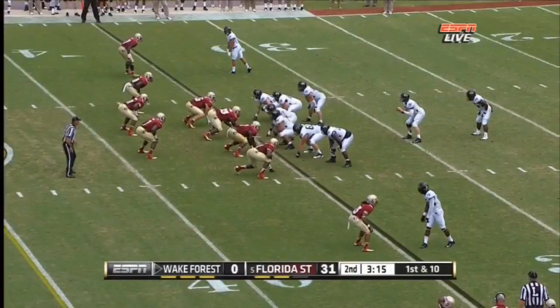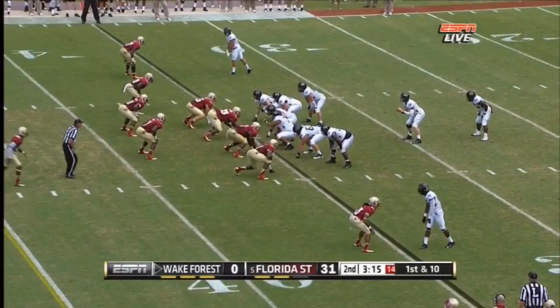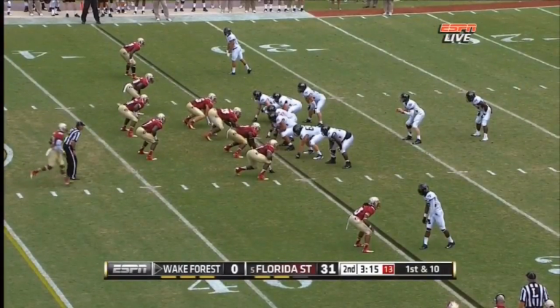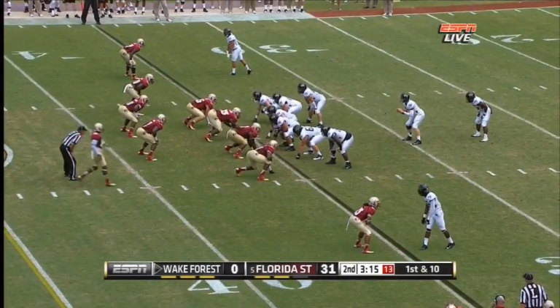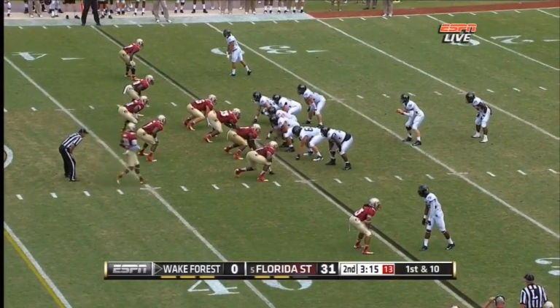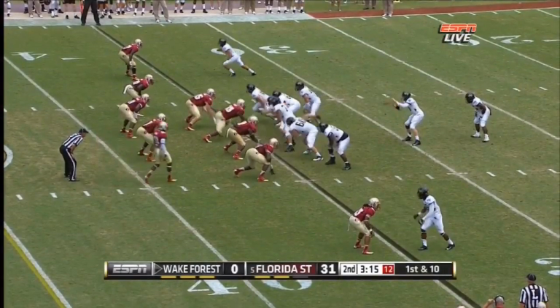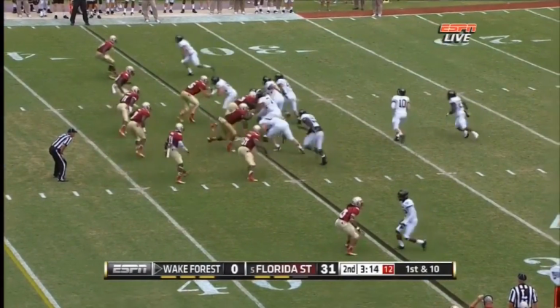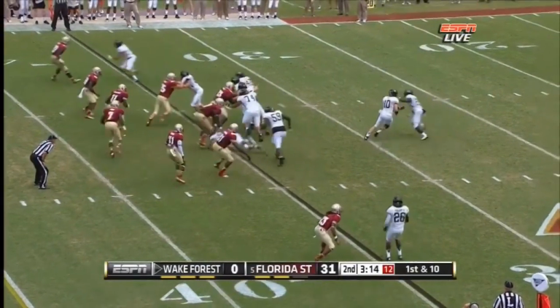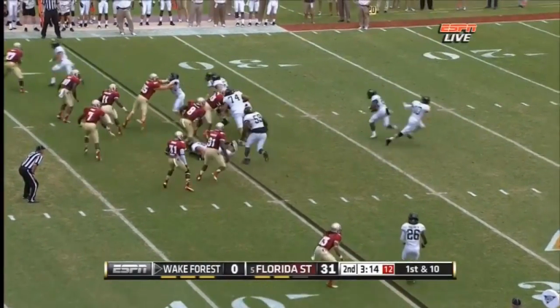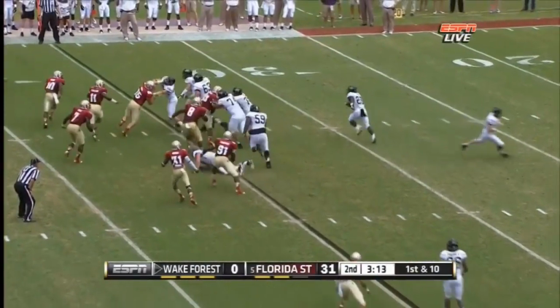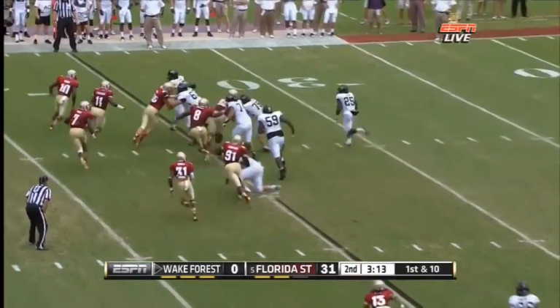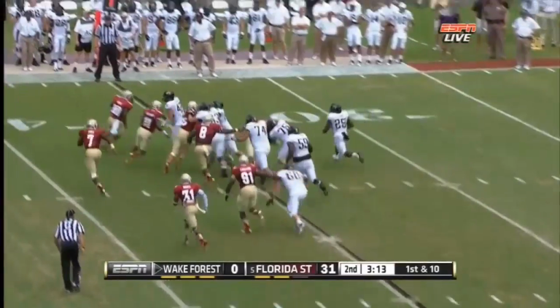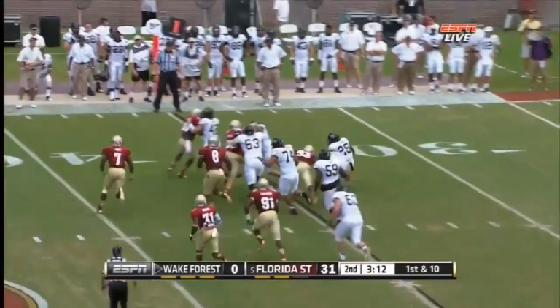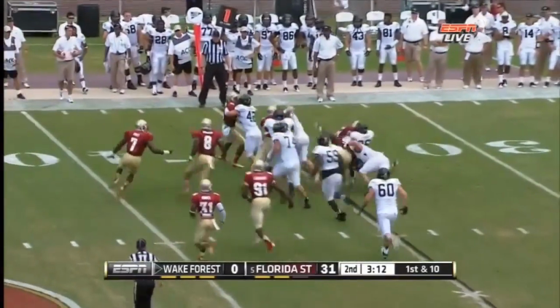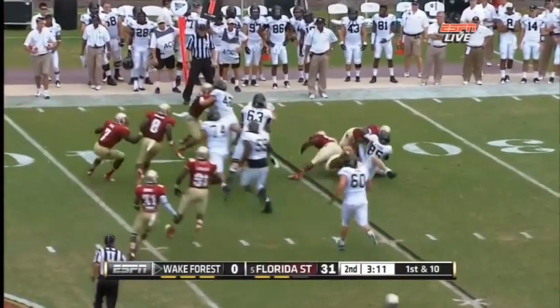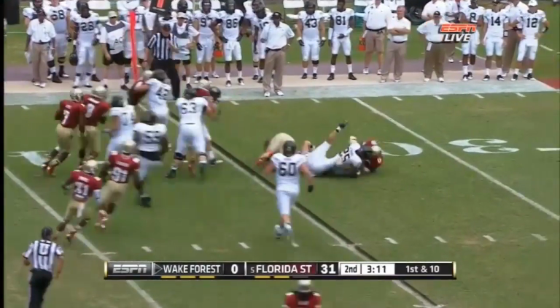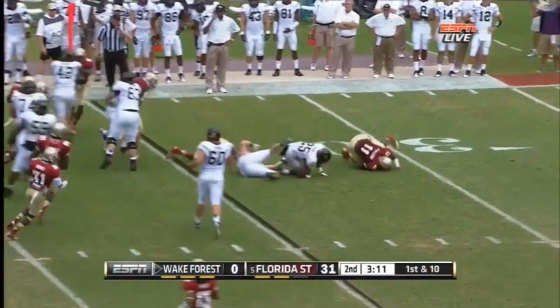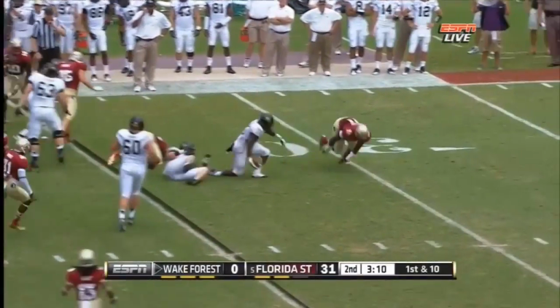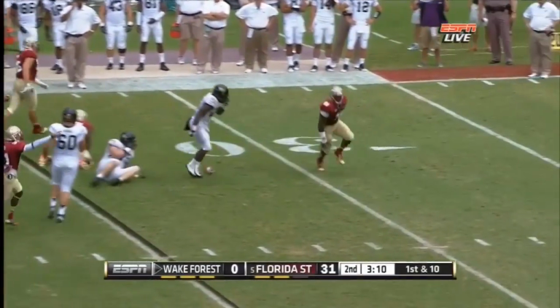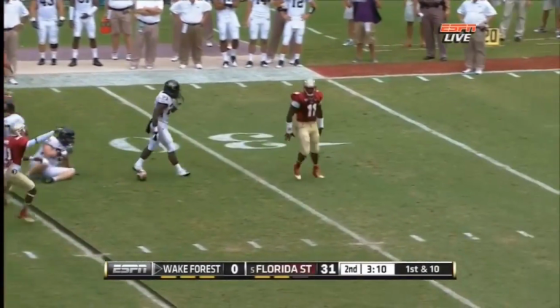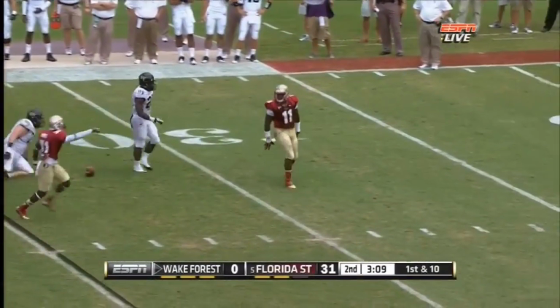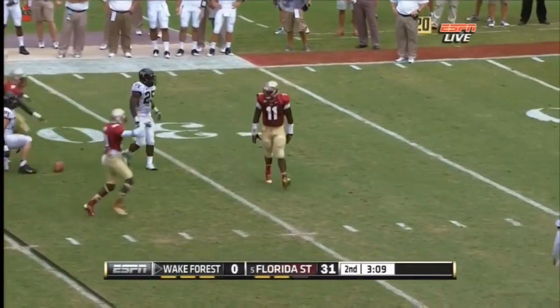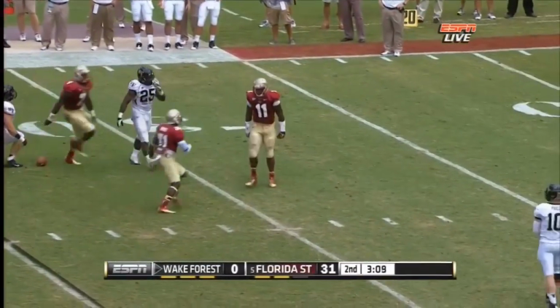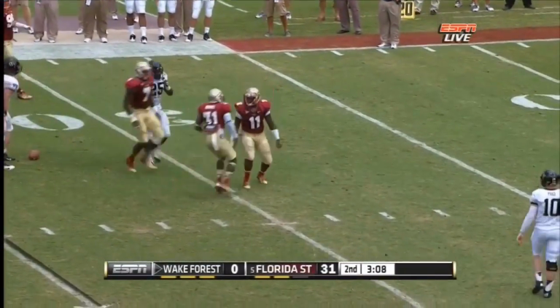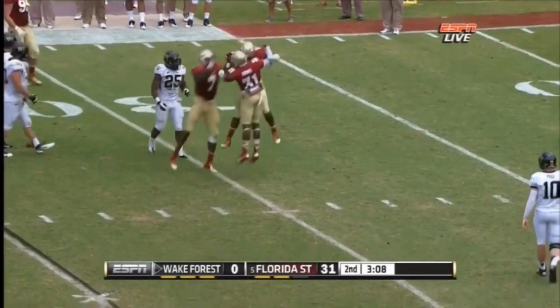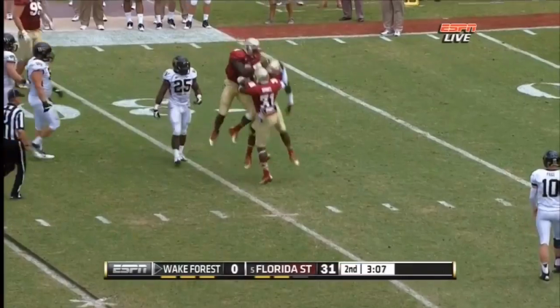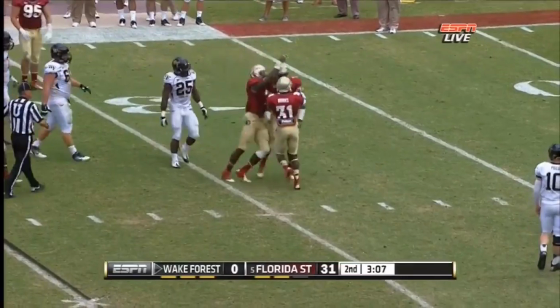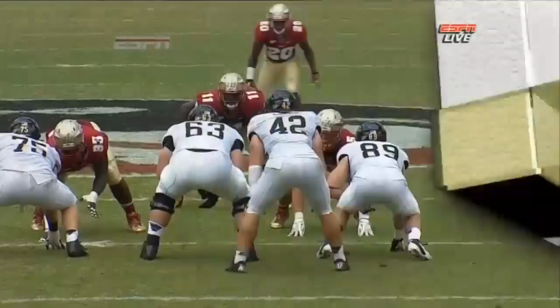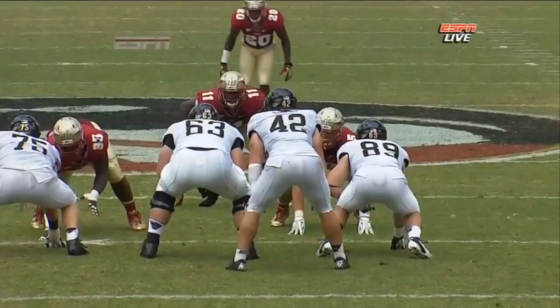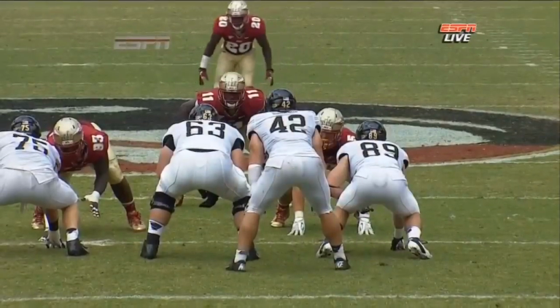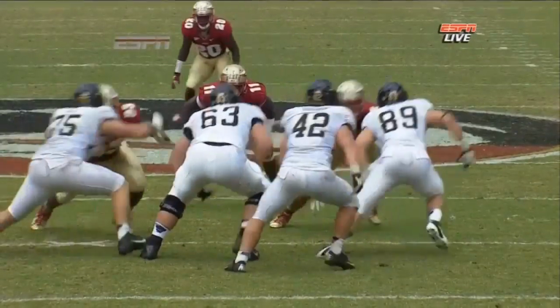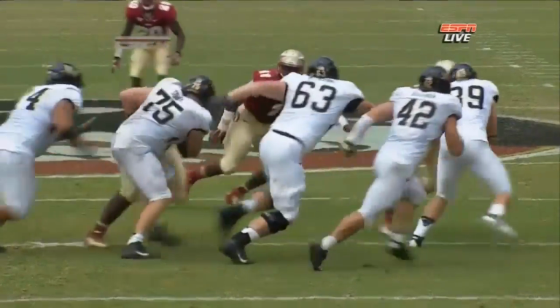Only one catch for Campanaro but no yards. Josh Harris on the stretch — he gets pummeled. Vince Williams flying into the backfield. Vince Williams is the beneficiary.